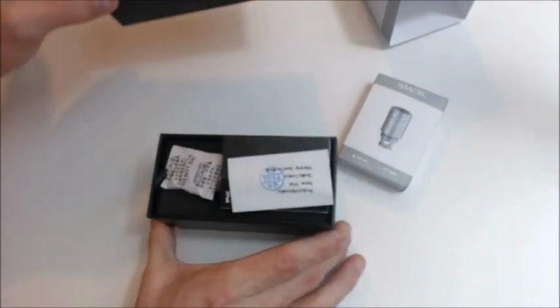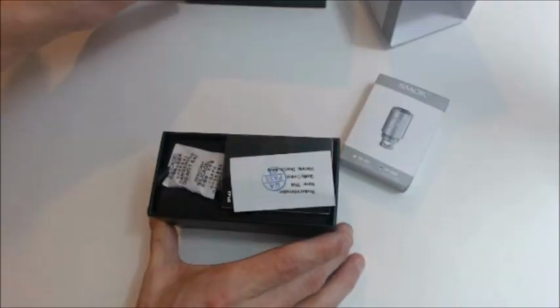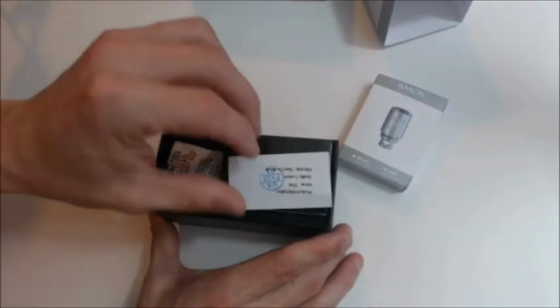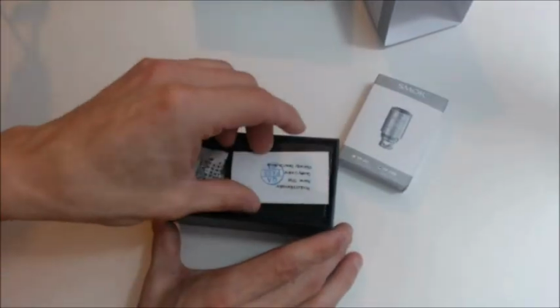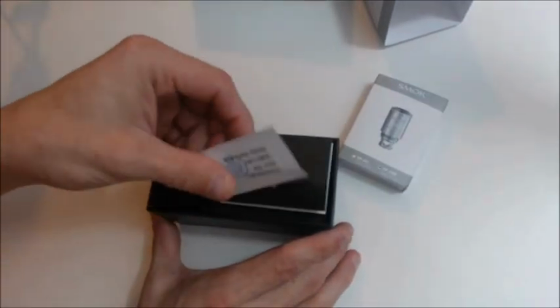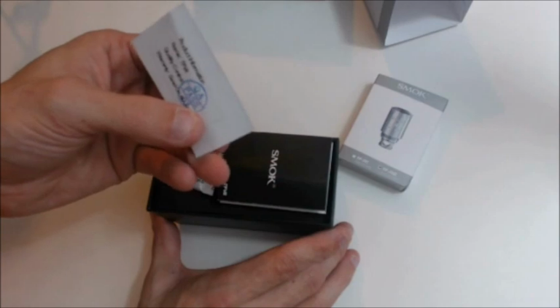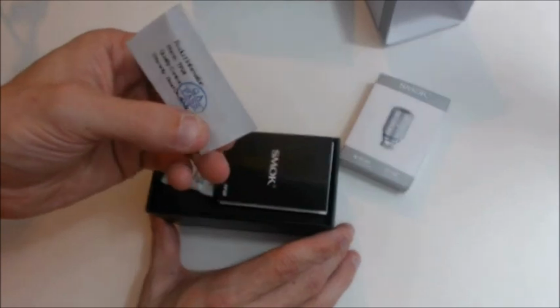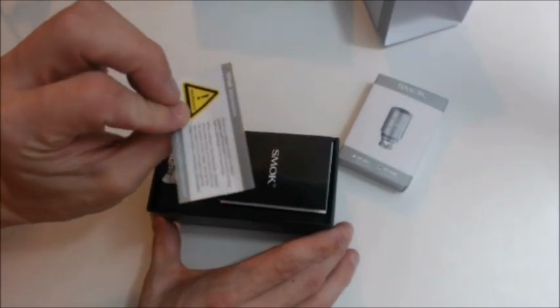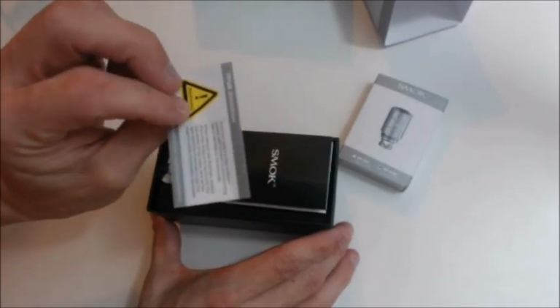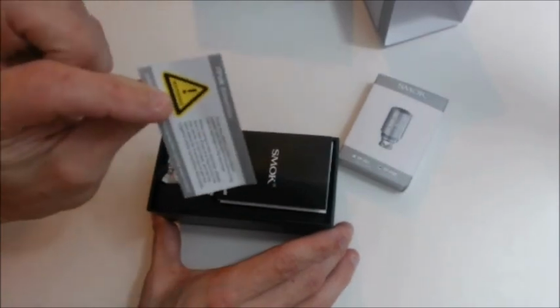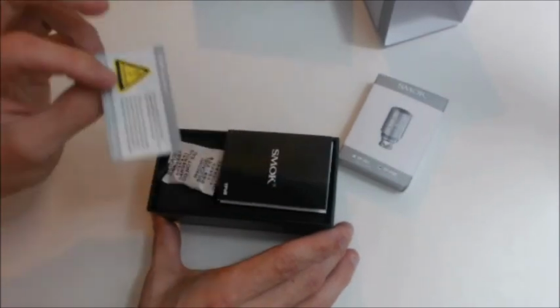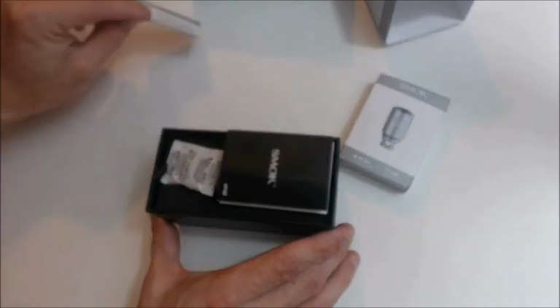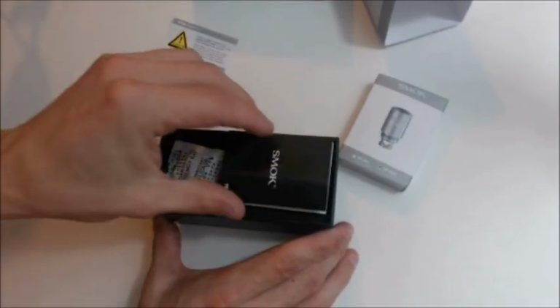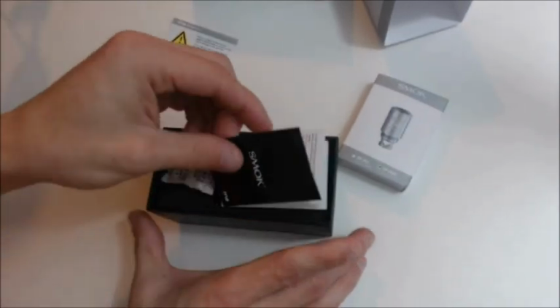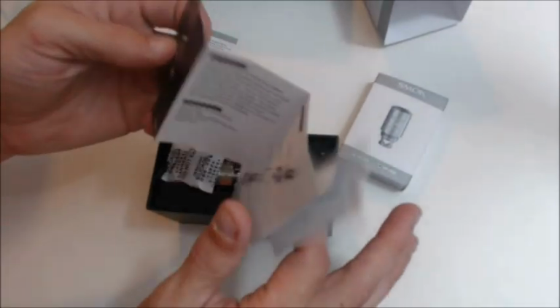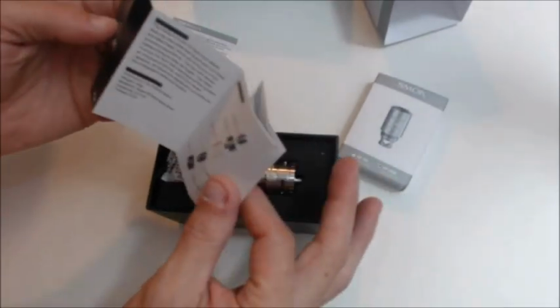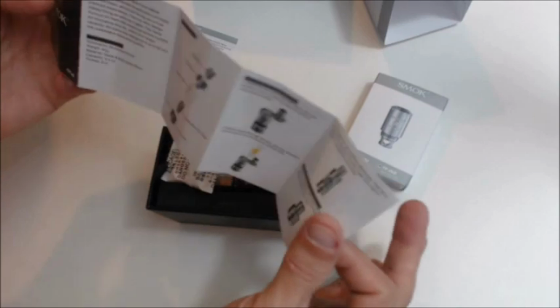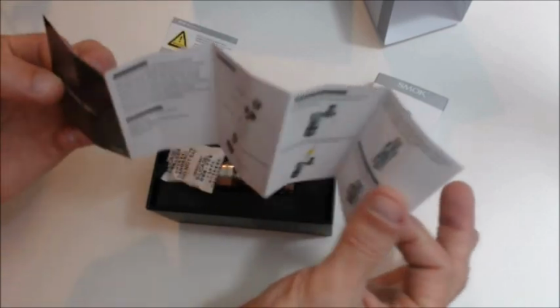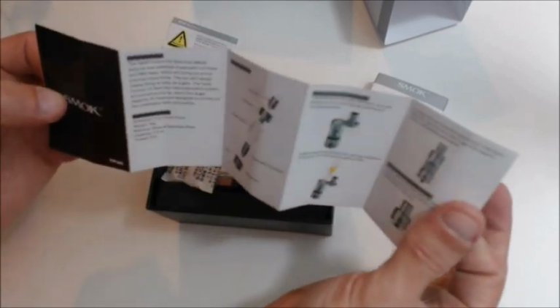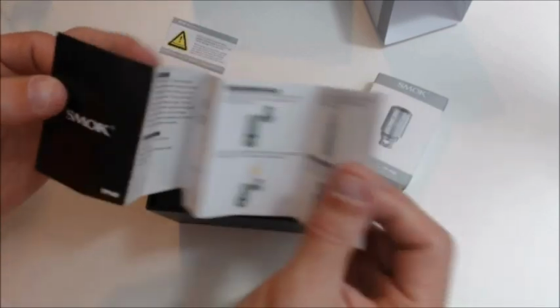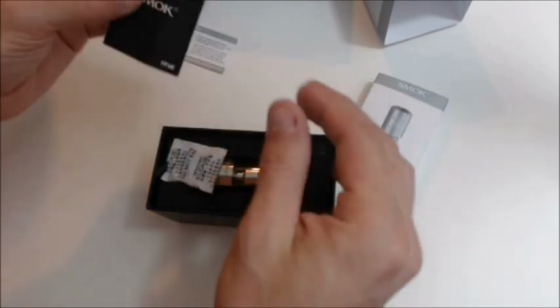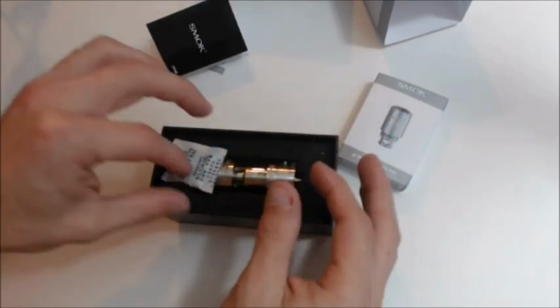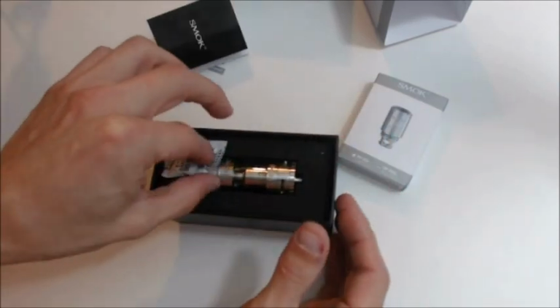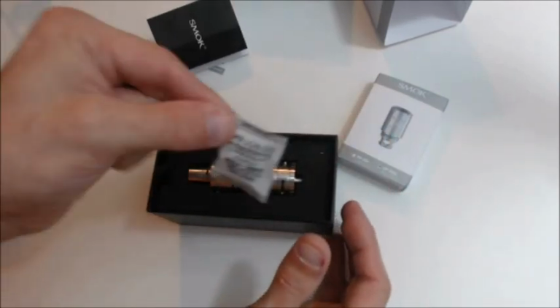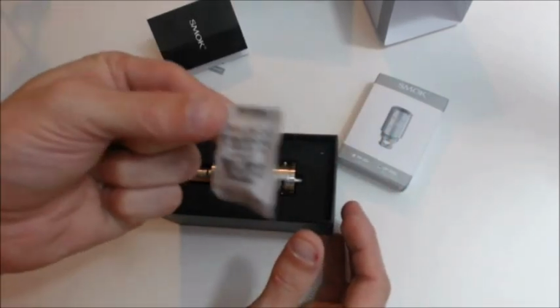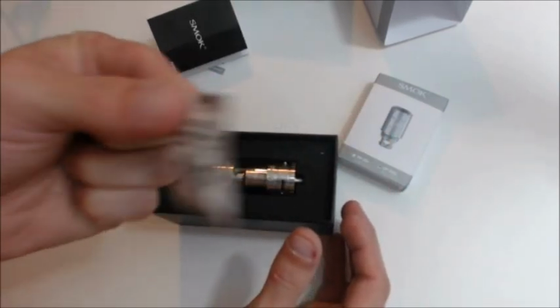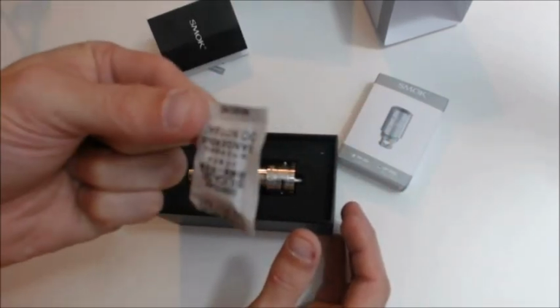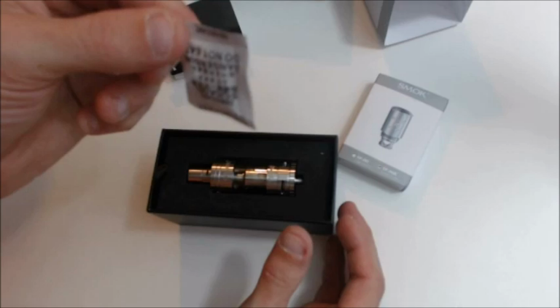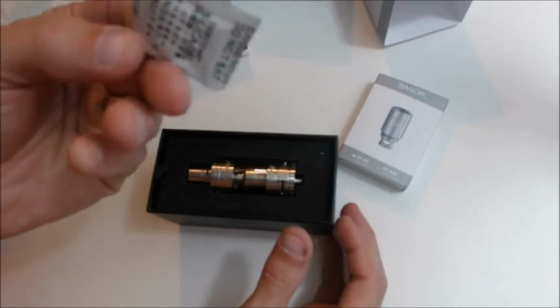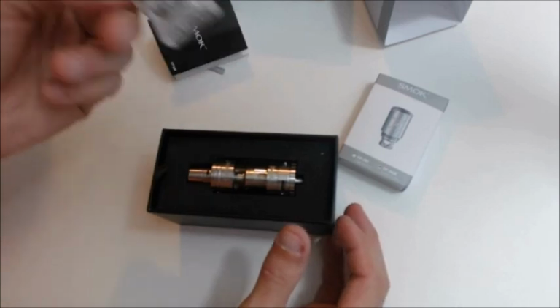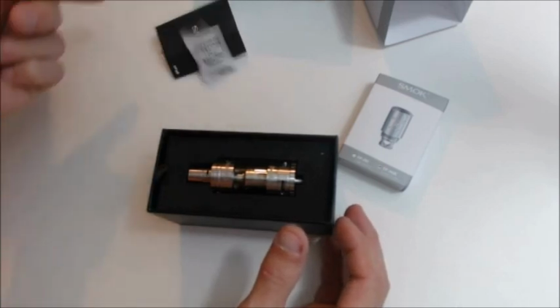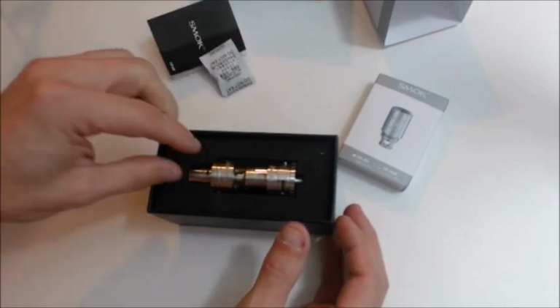Now let's open her up. We got the quality pass or warning doohickey, a user manual, and a little silica packet thingy. Don't eat this — it's a no-no.